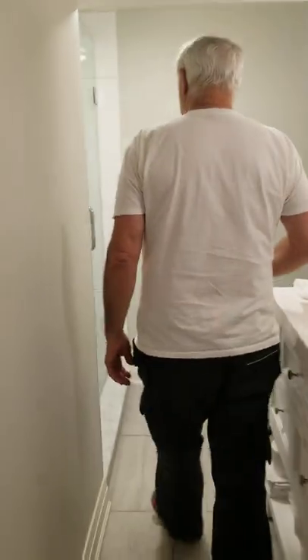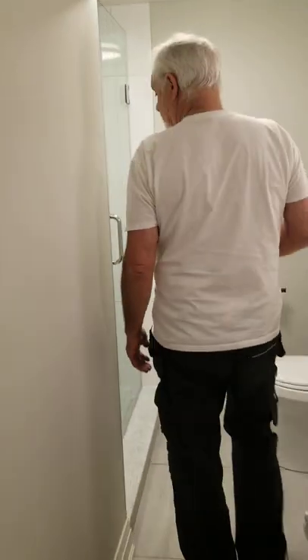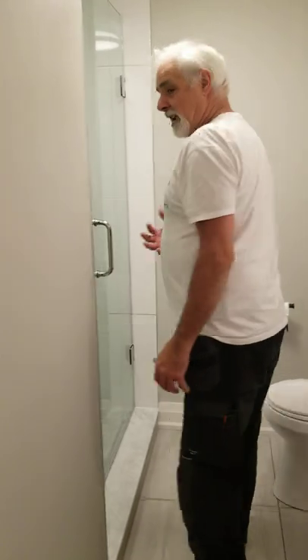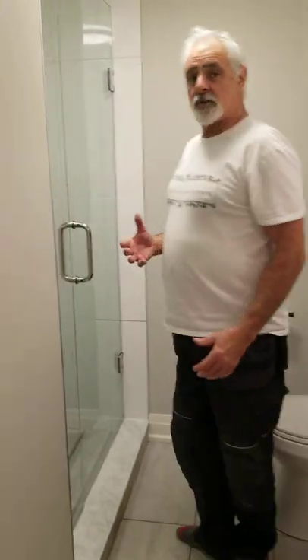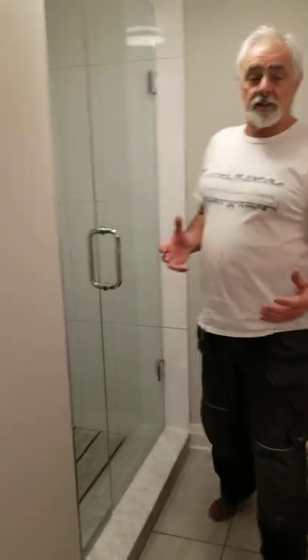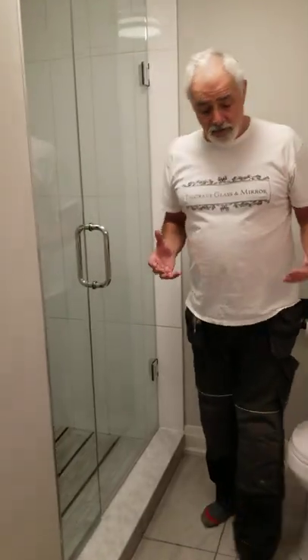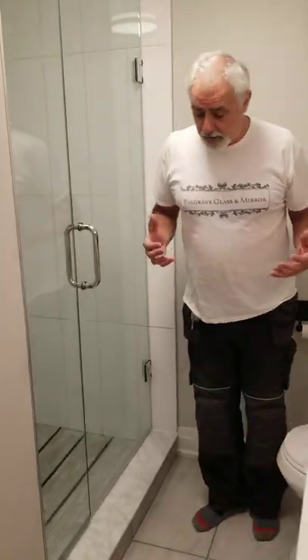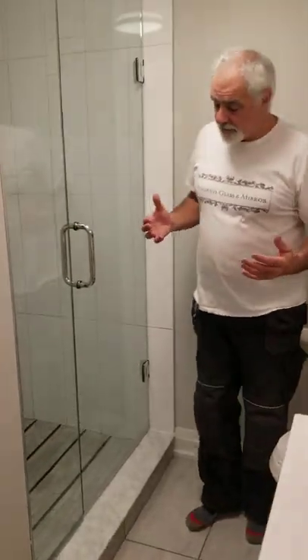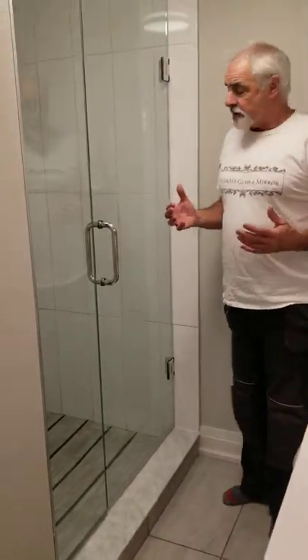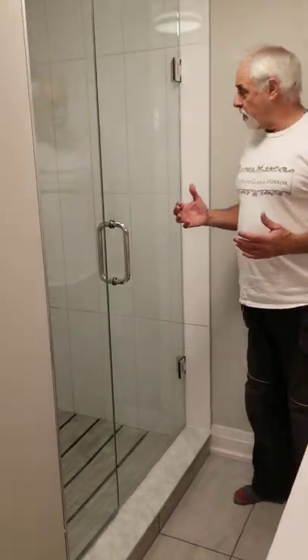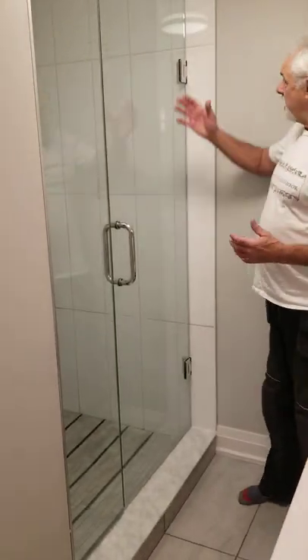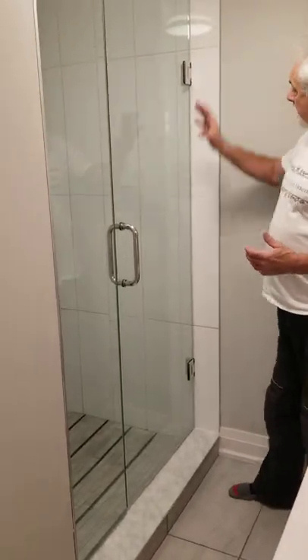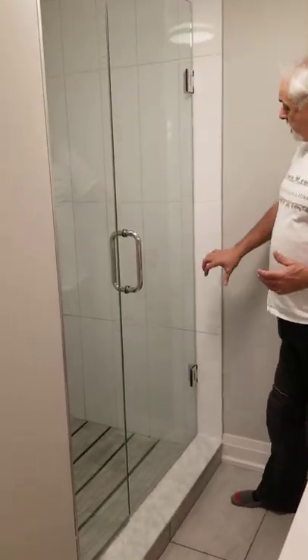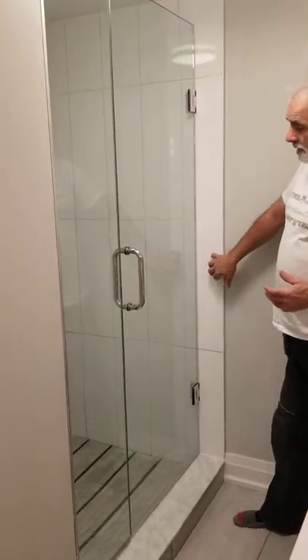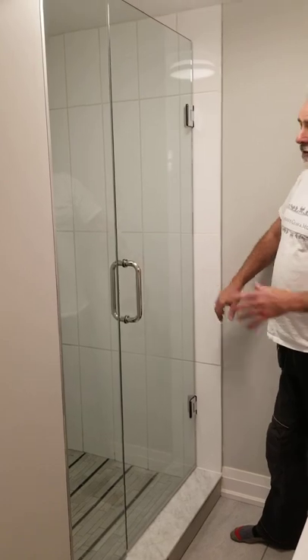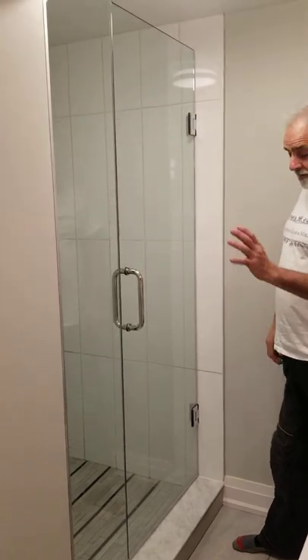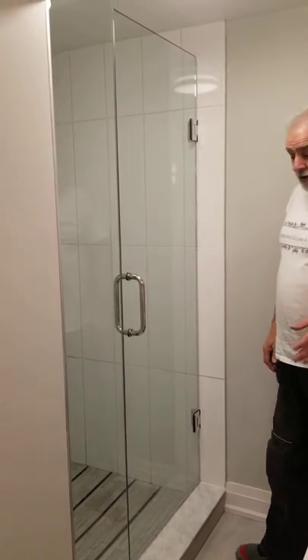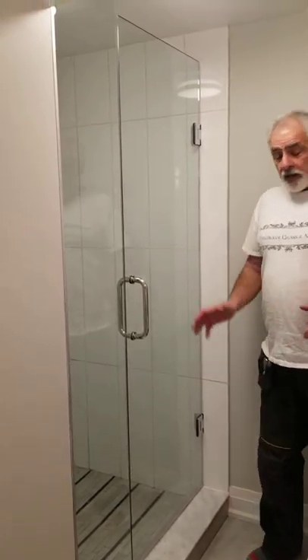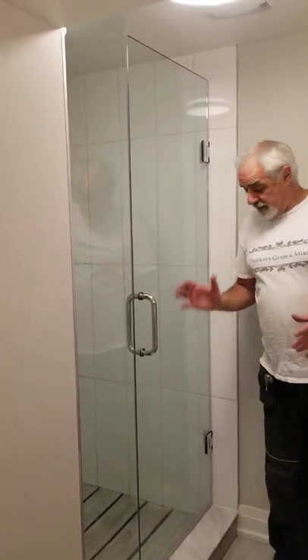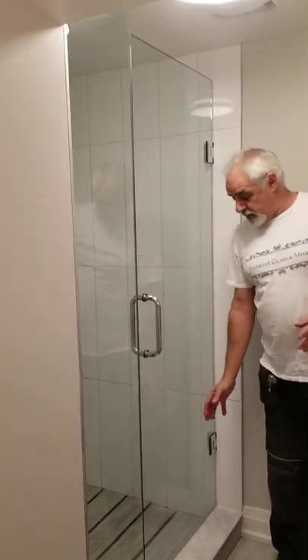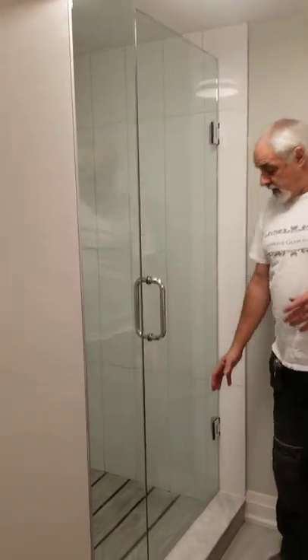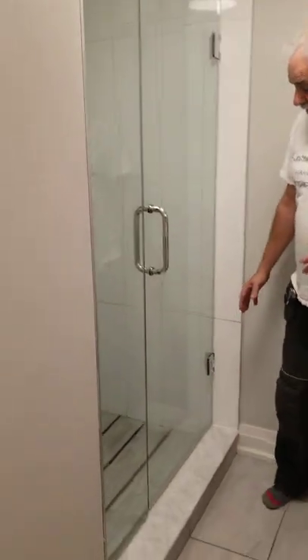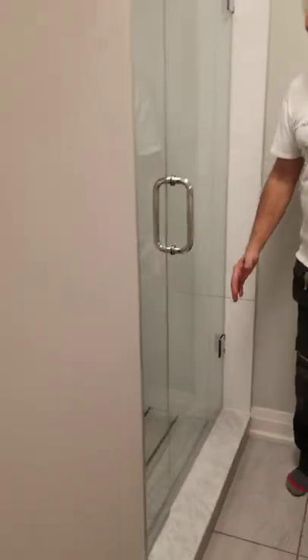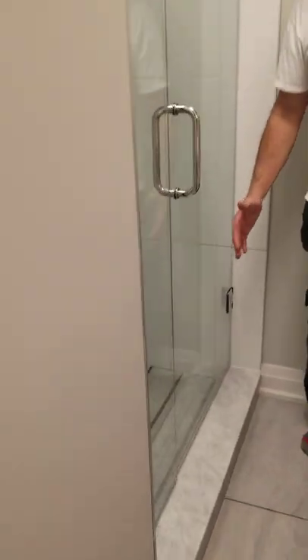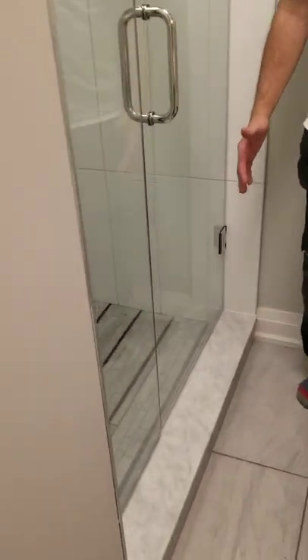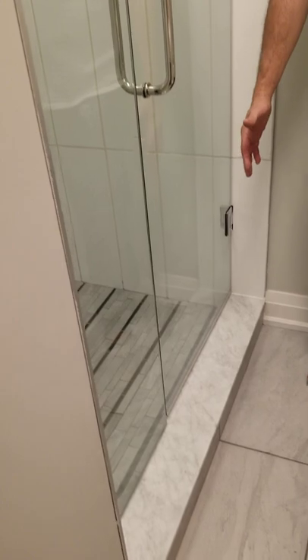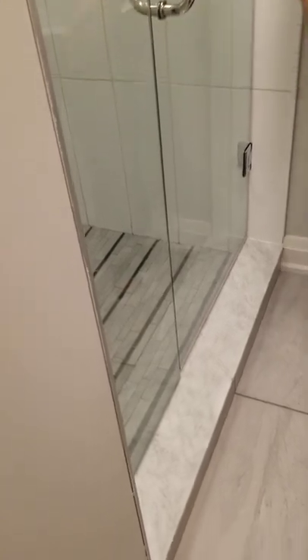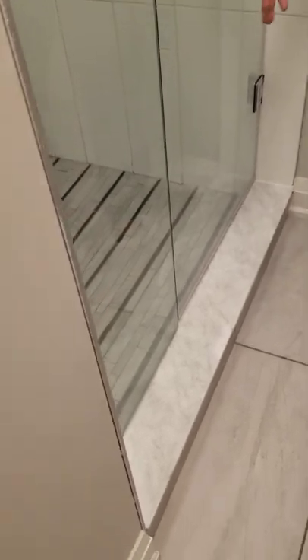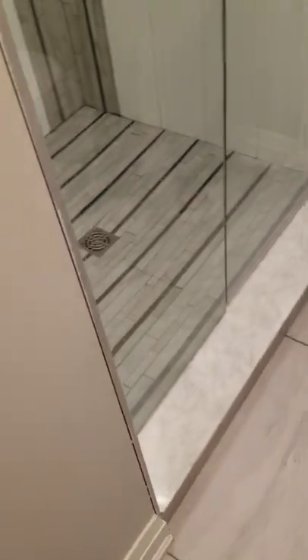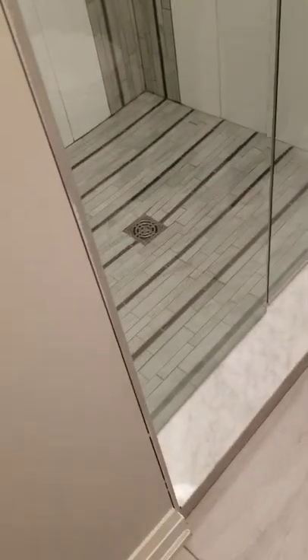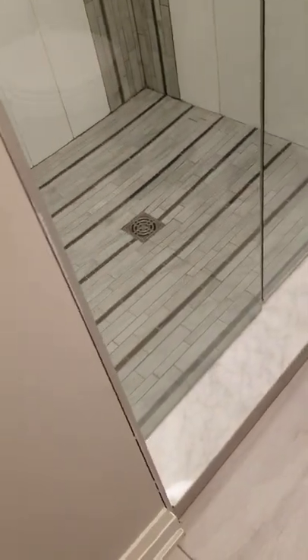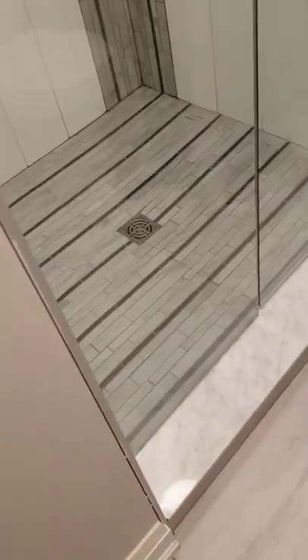Now this is in a basement so it's a very tight area, so we did a glass wall mount with a side panel. If you notice down at the bottom, we've put the glass right in on the farthest part of the threshold.